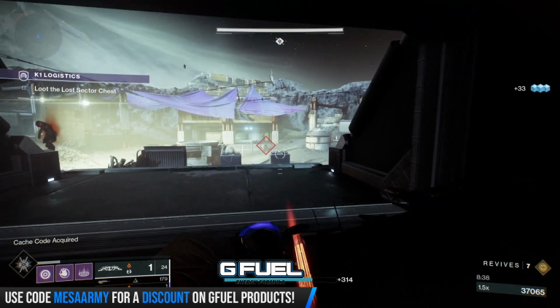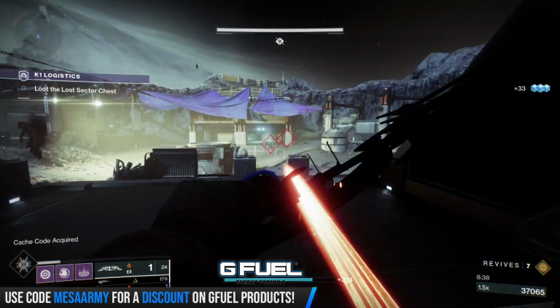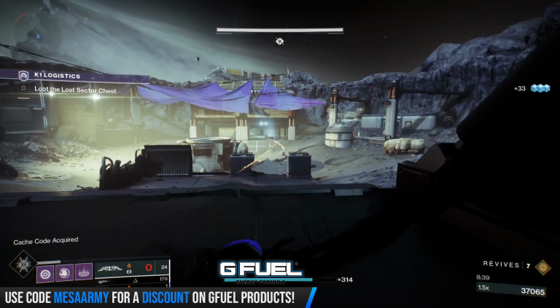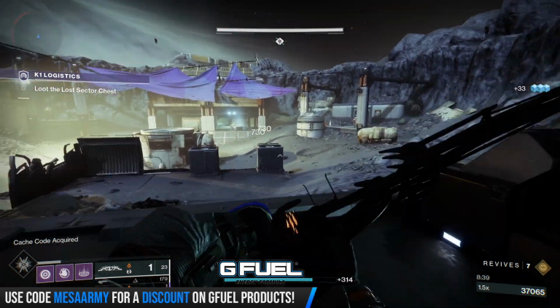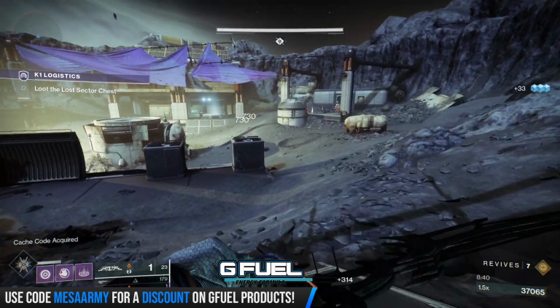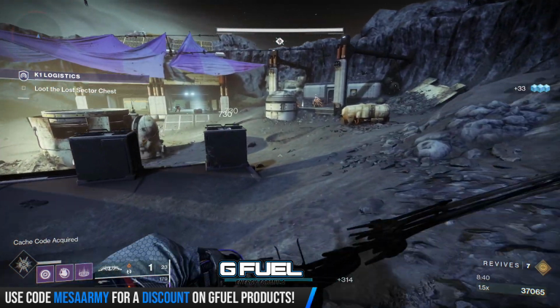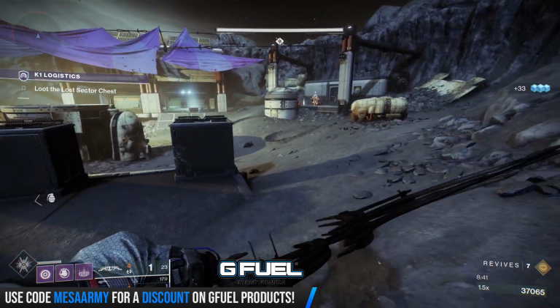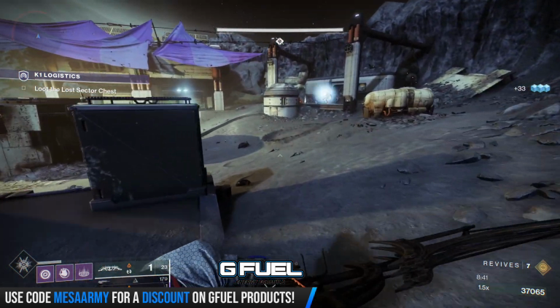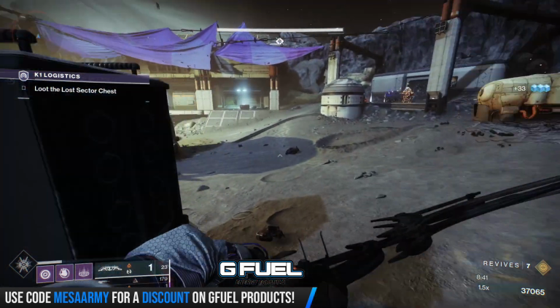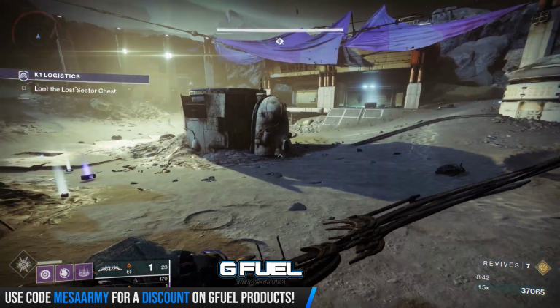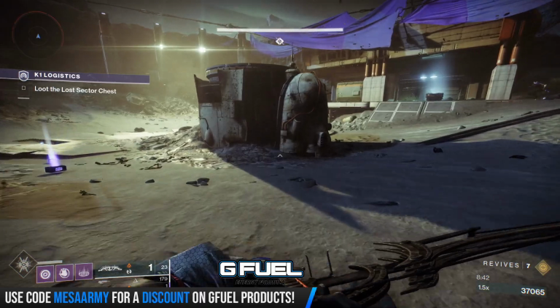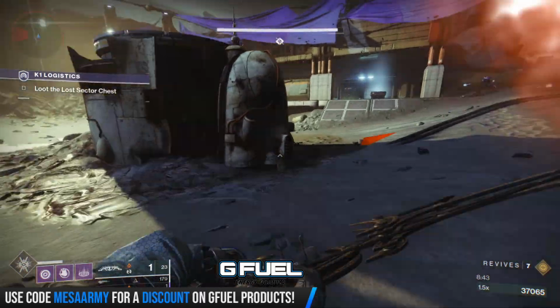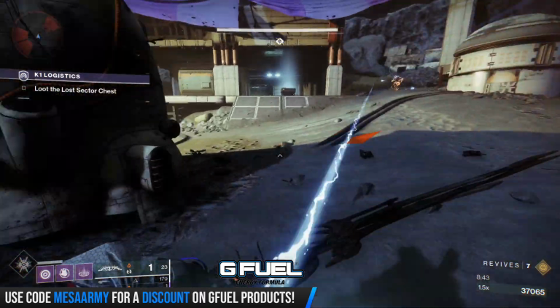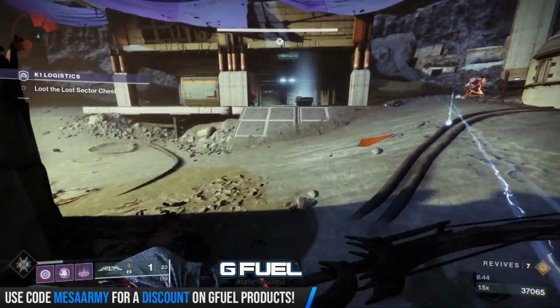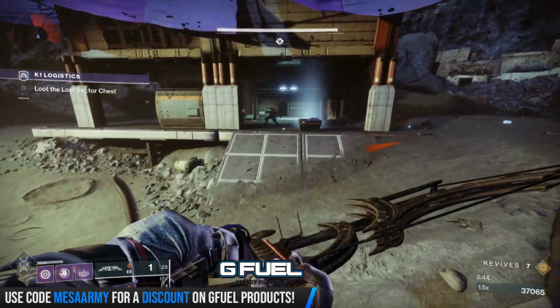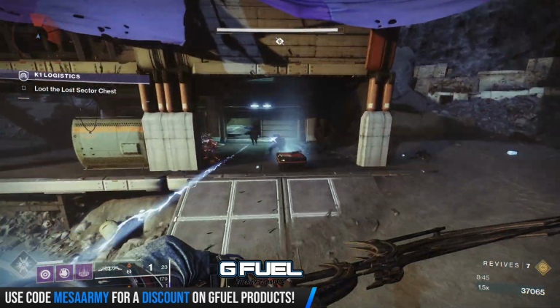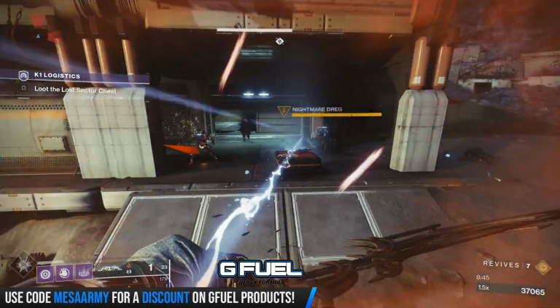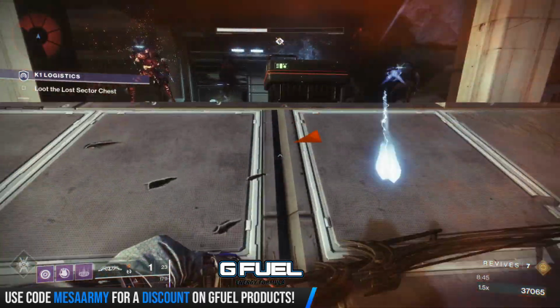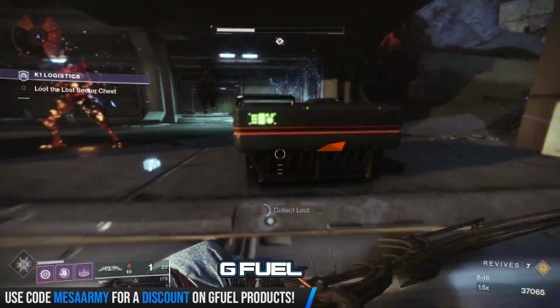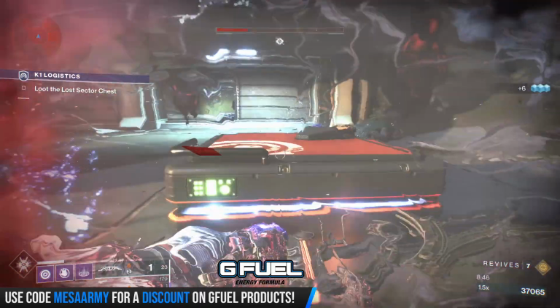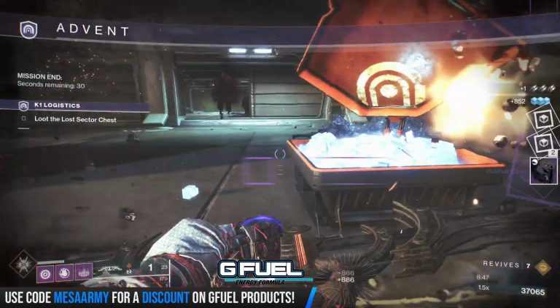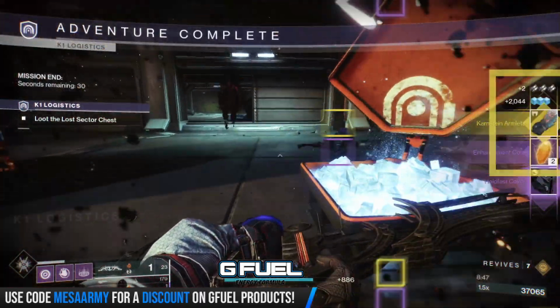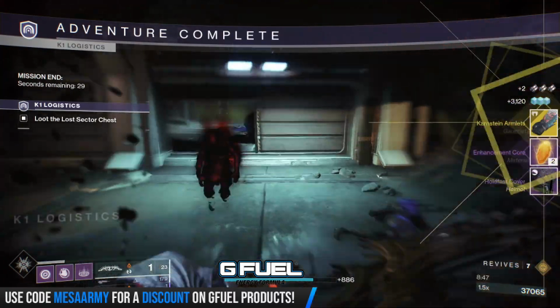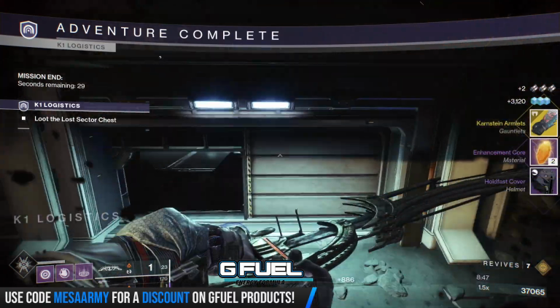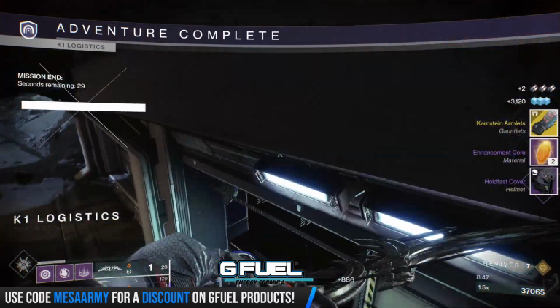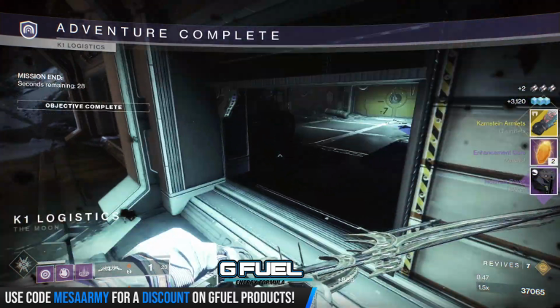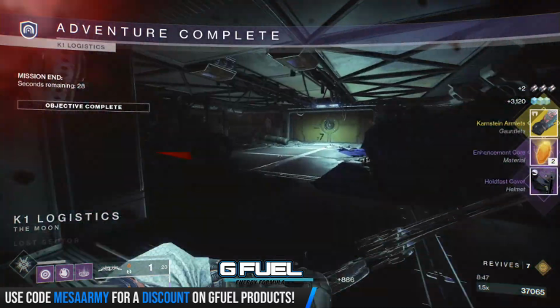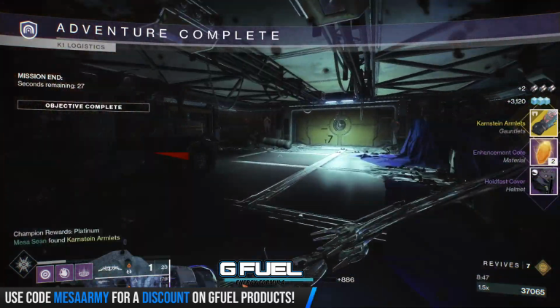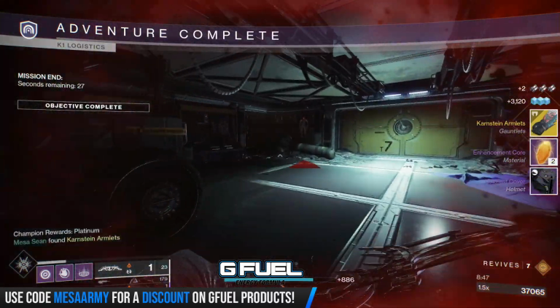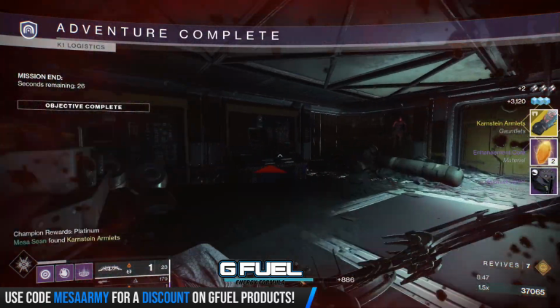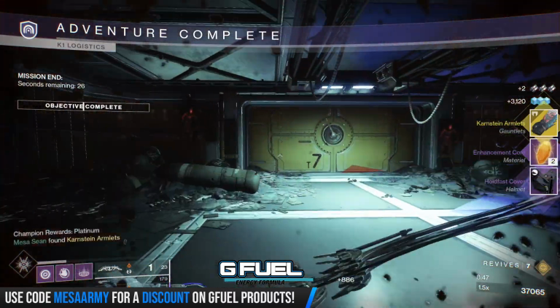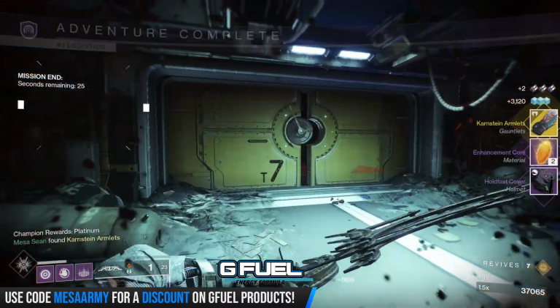I'm just going to rush and get the chest. There's a Warmind Cell over there somewhere — I'm going to grab it because I don't care if I die. And we got an exotic! Let's get out of here so I can show you the build.